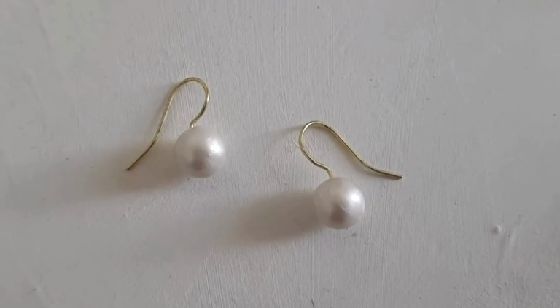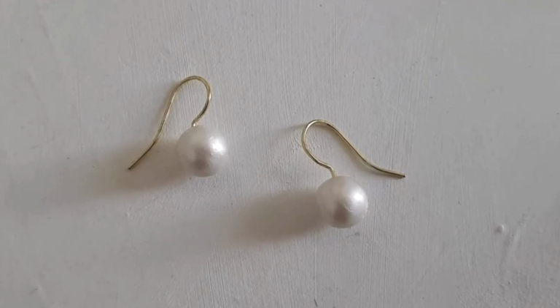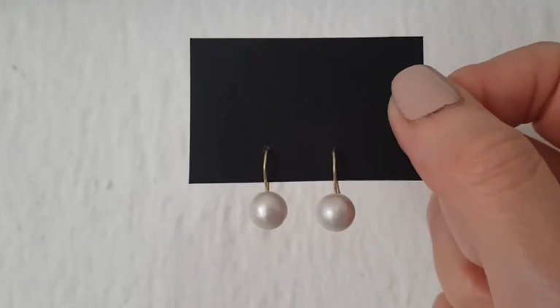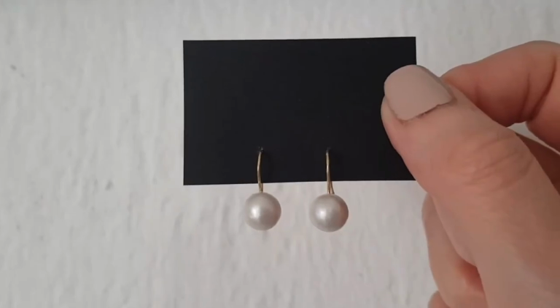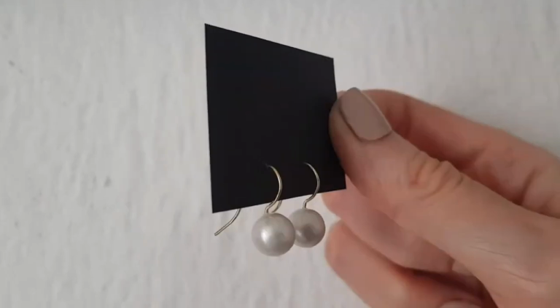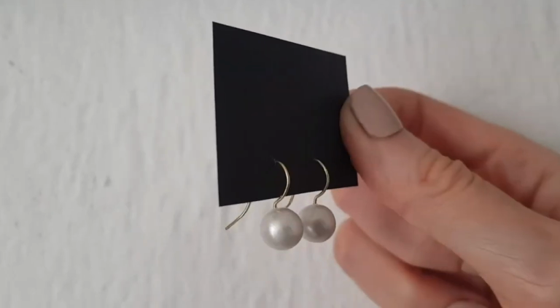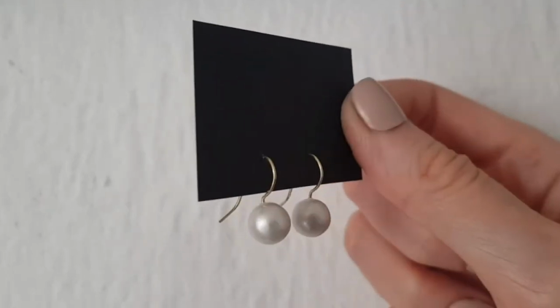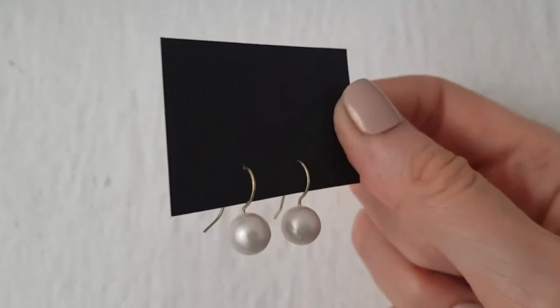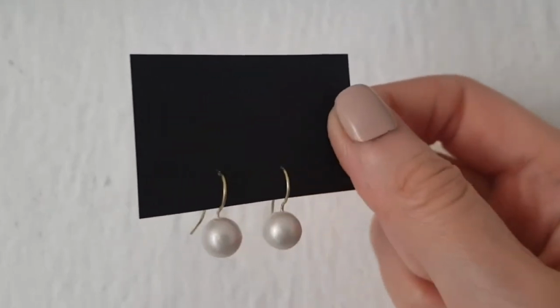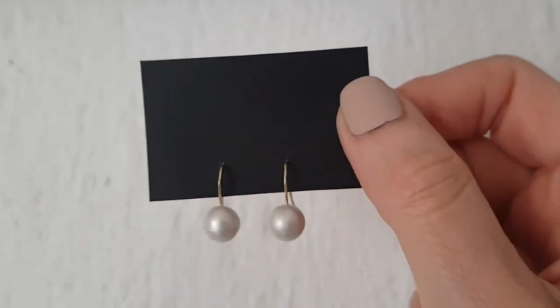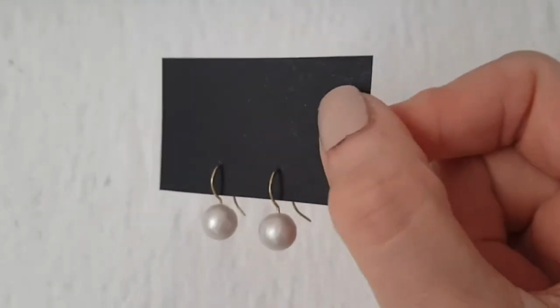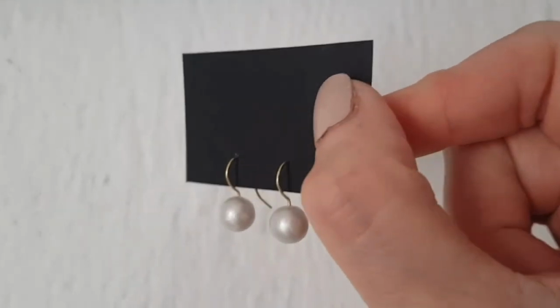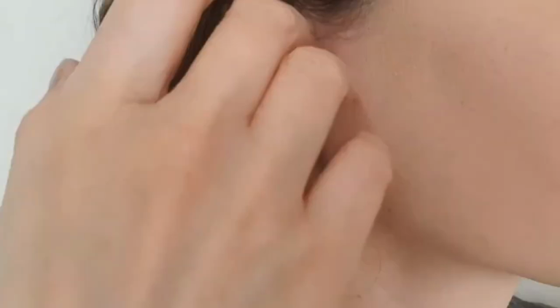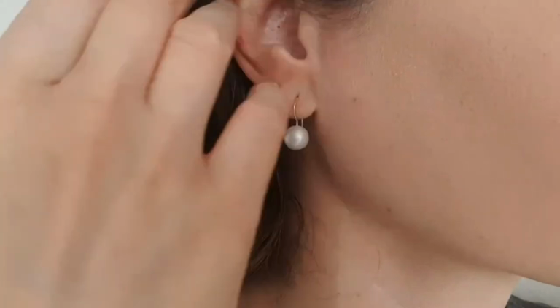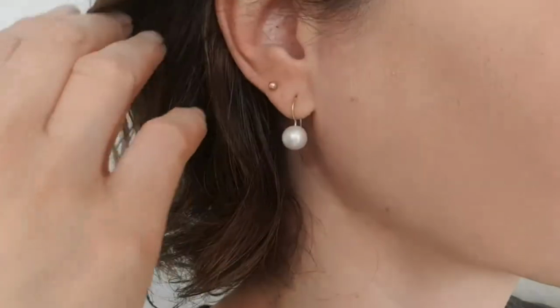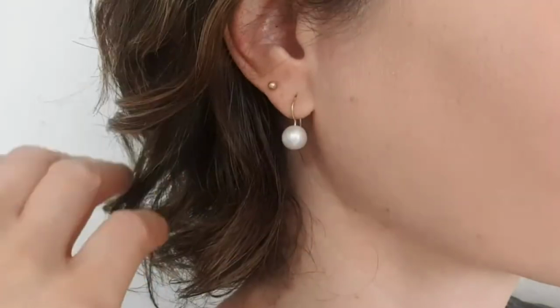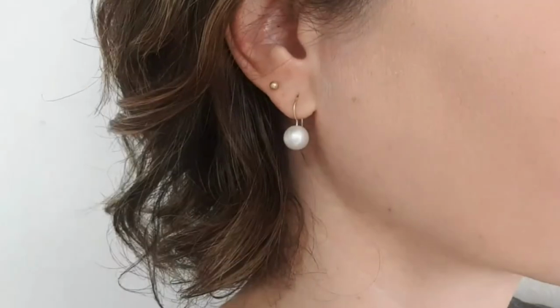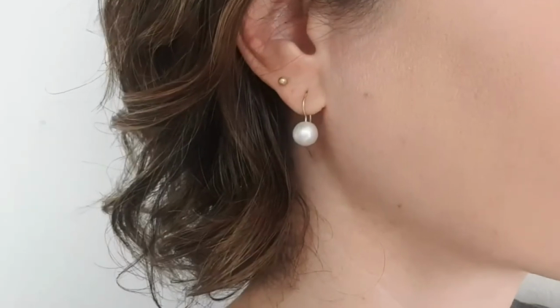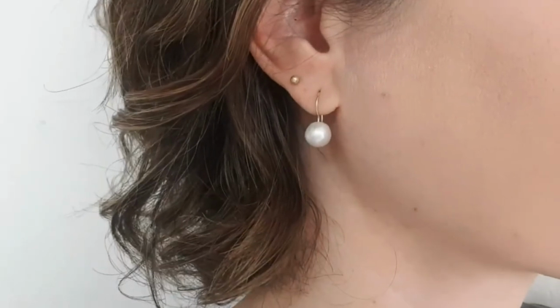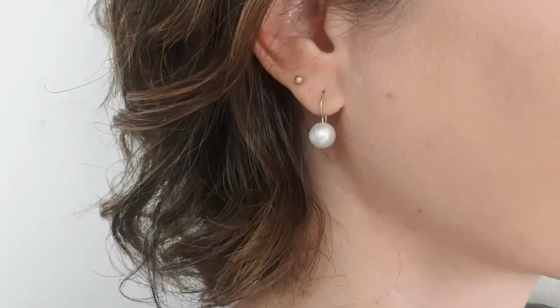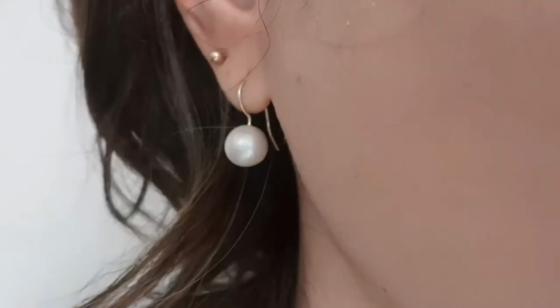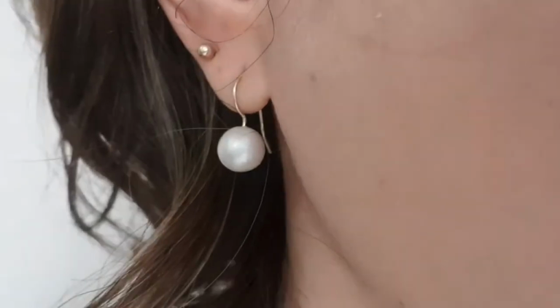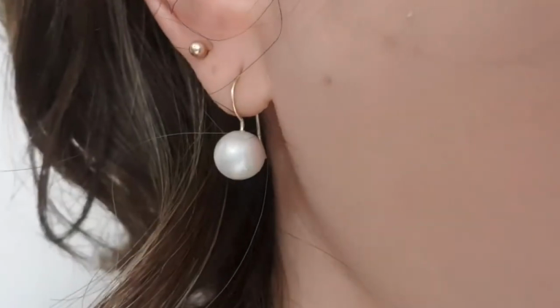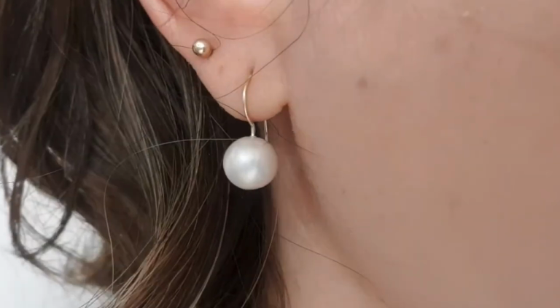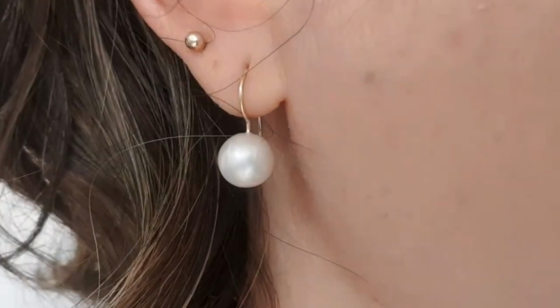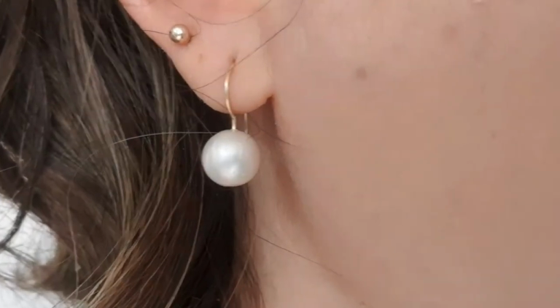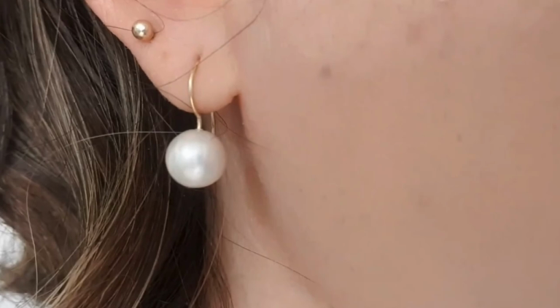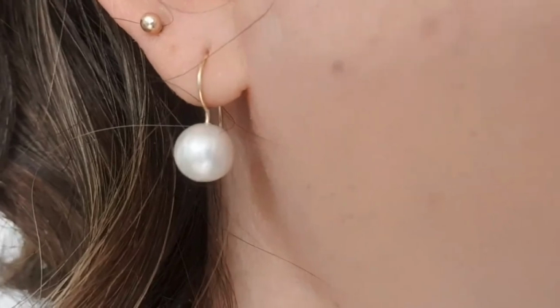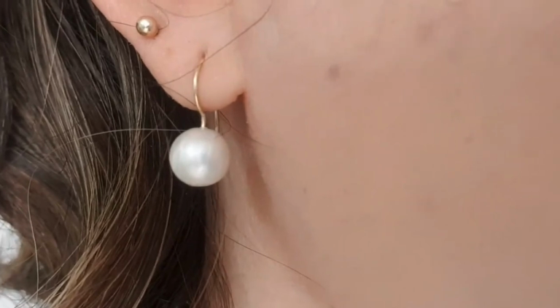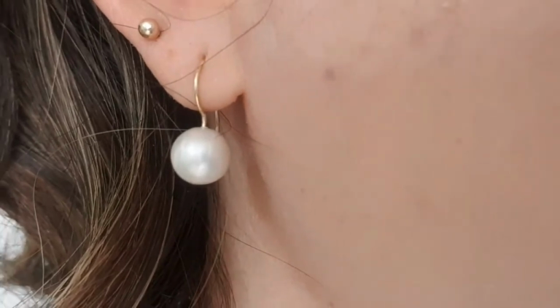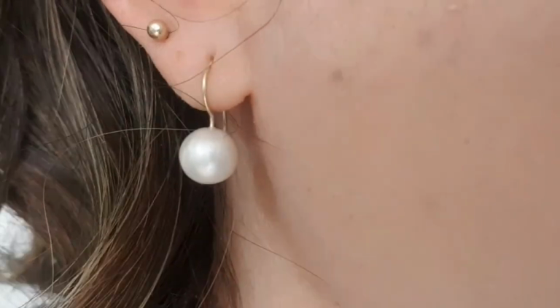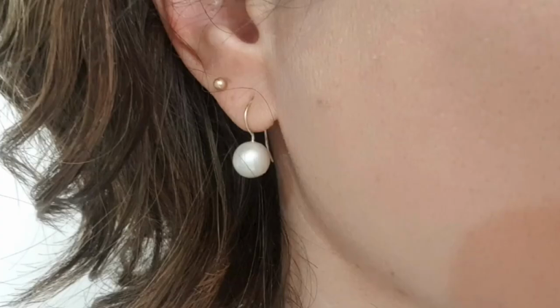These are the earrings that I wanted to share with you. They are one of my favorites because they are so simple to make and to wear. You can dress them up, you can dress them down, you can wear them with anything. I love them — they are one of my favorite pairs to wear.